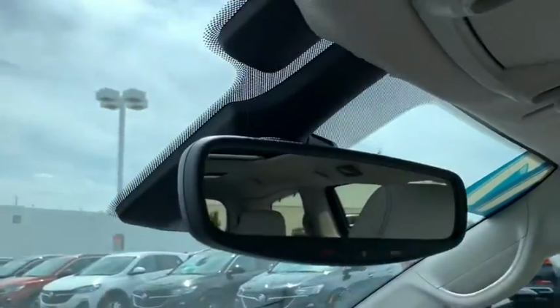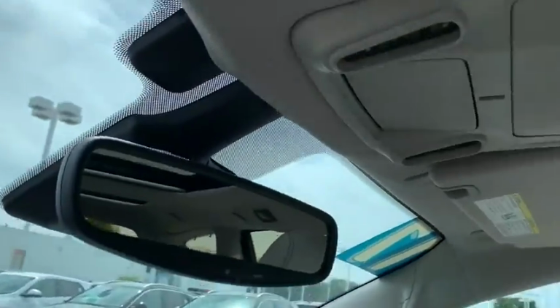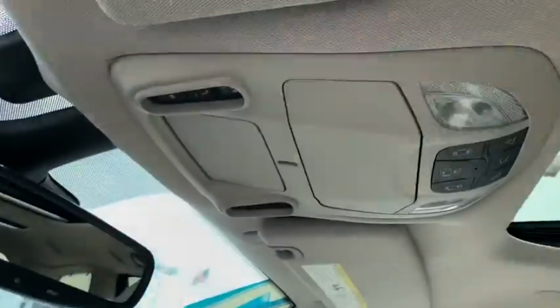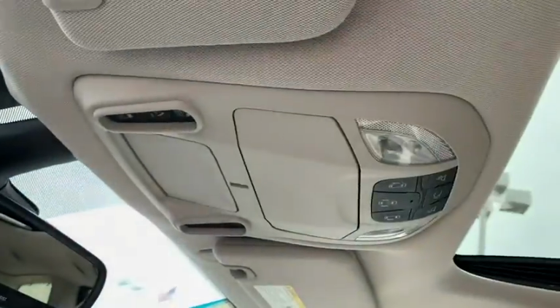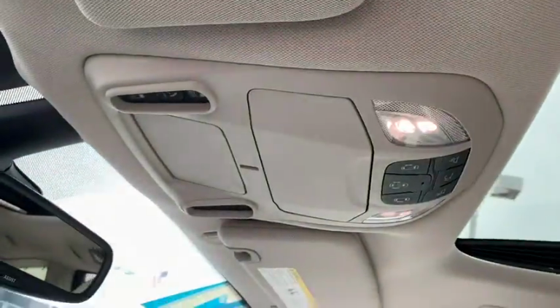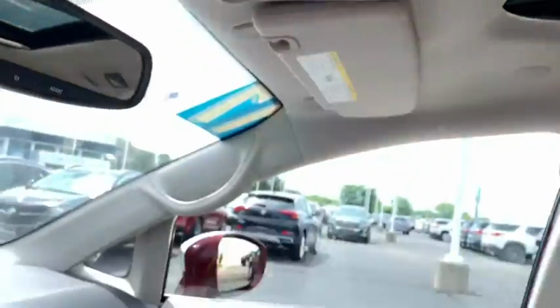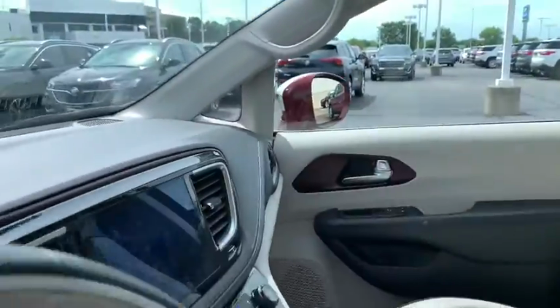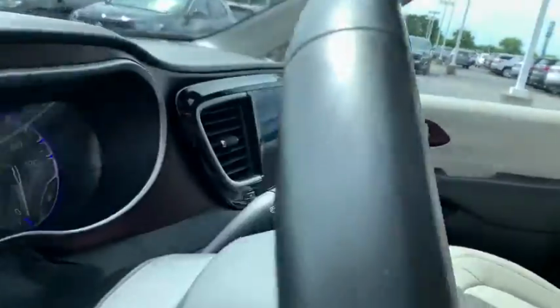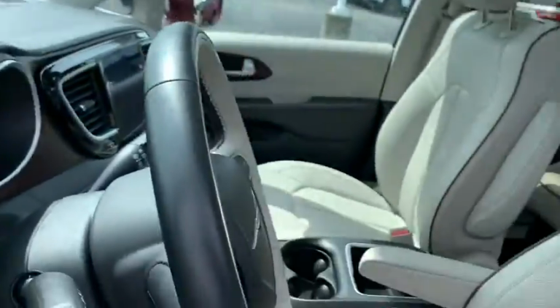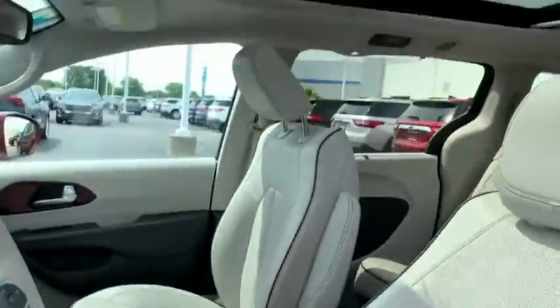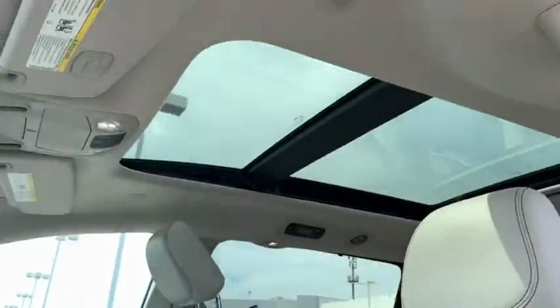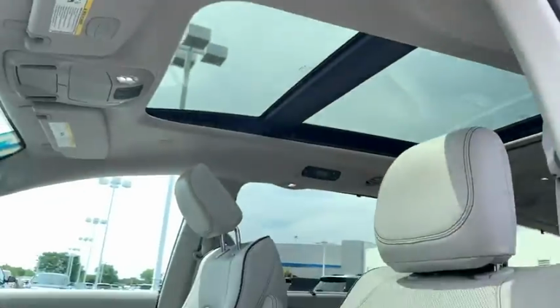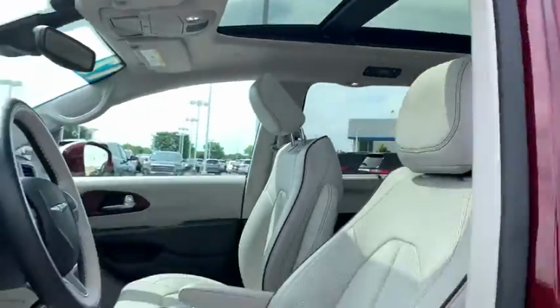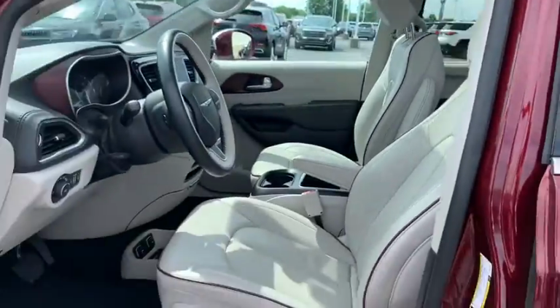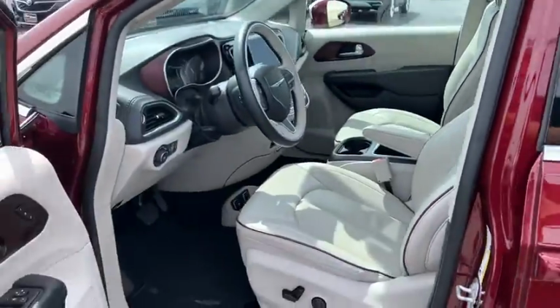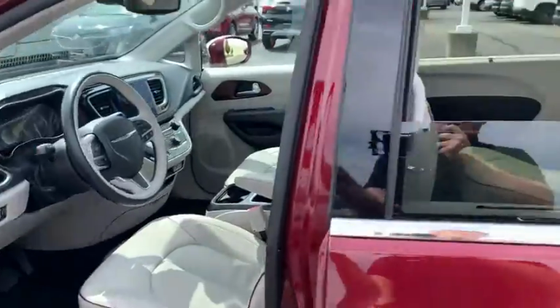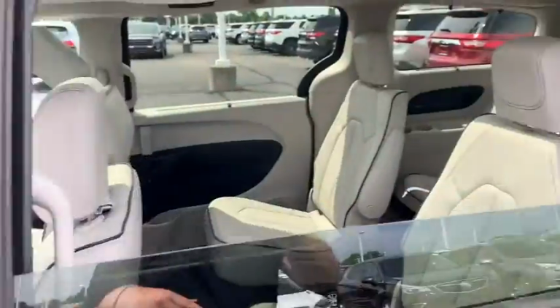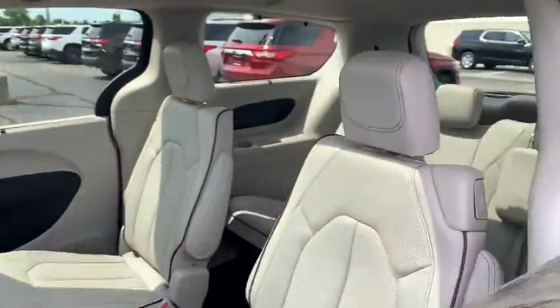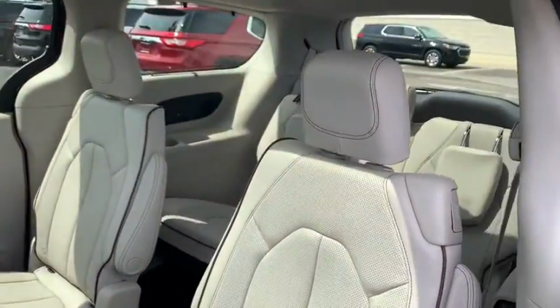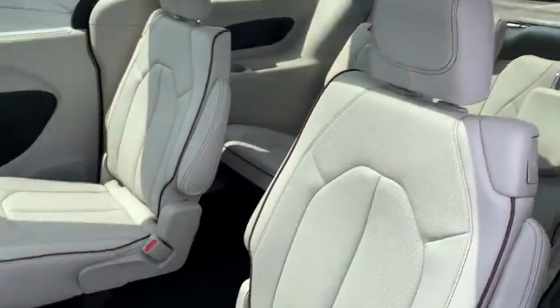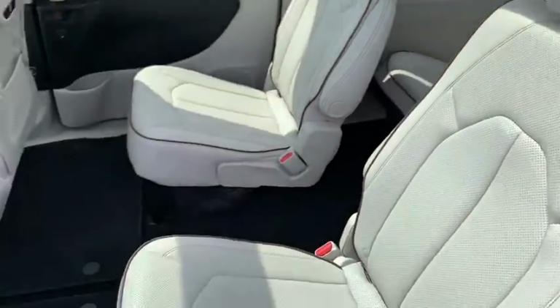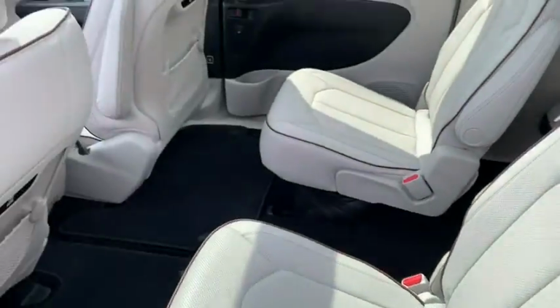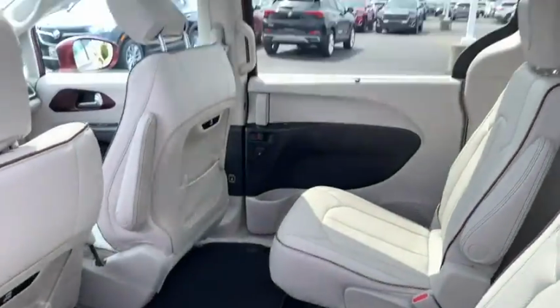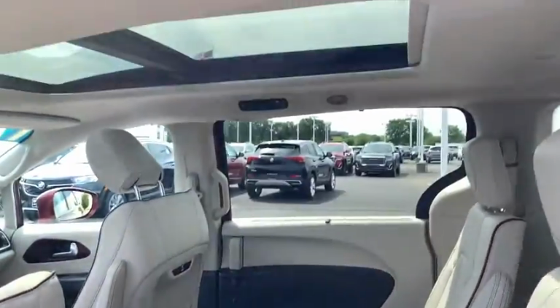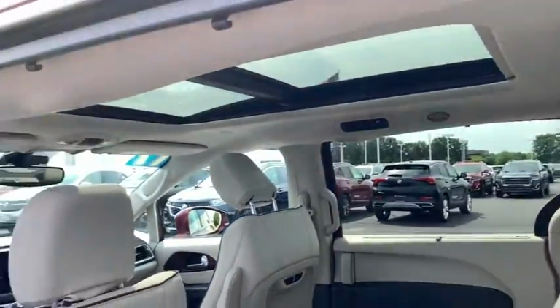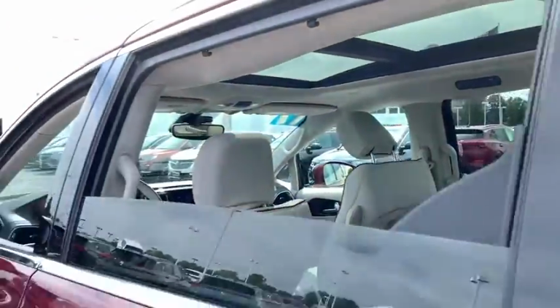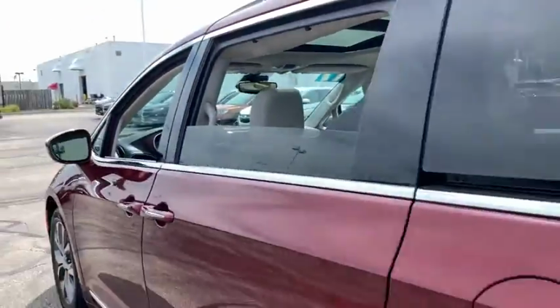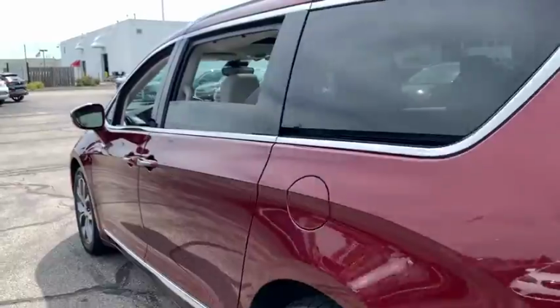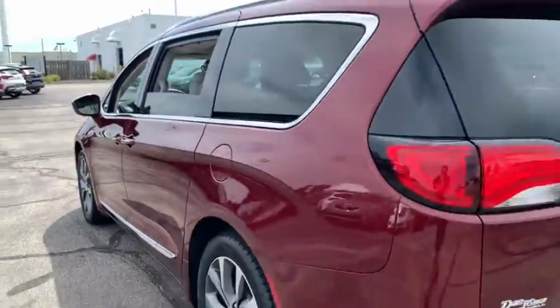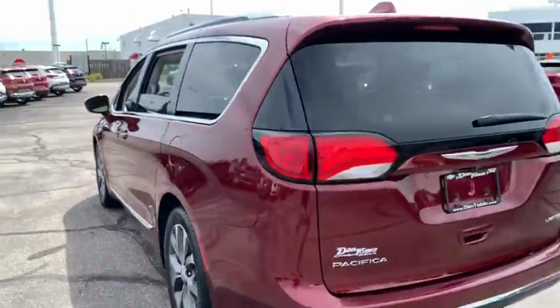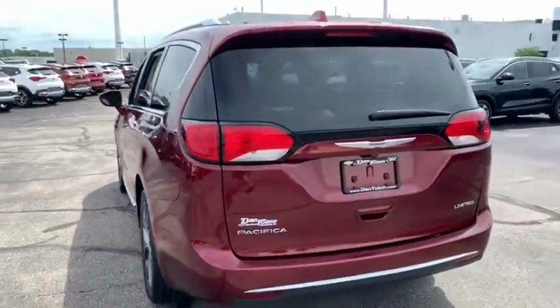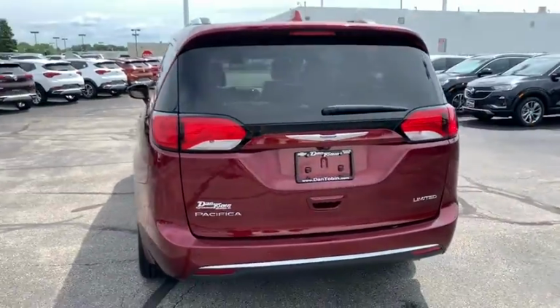Universal garage door opener, electronic stability control, security system, power windows, compass, fog lights, heated steering wheel, rear window defroster, trip computer, heated front seat, overhead console.